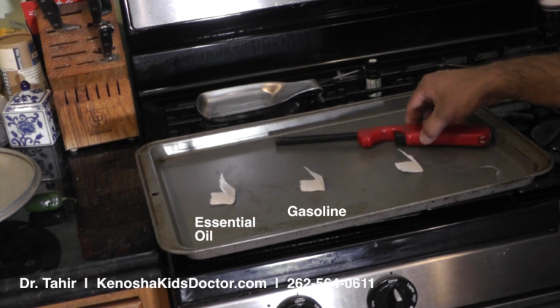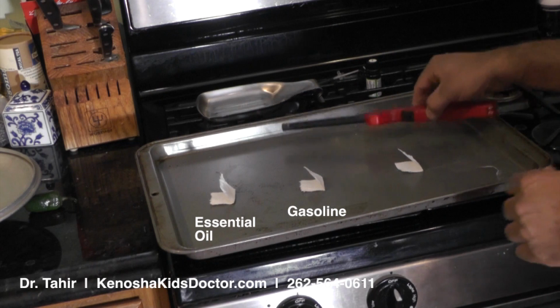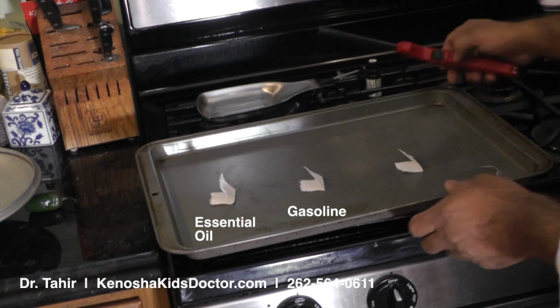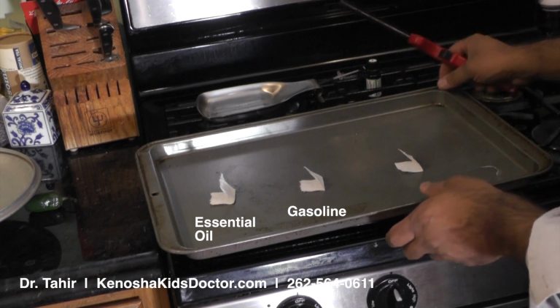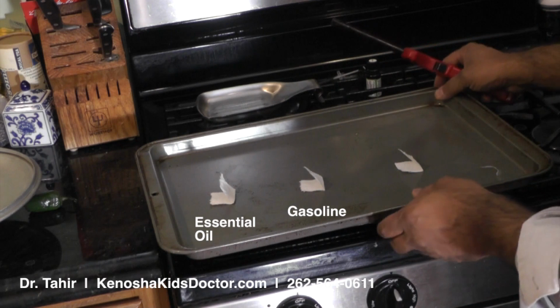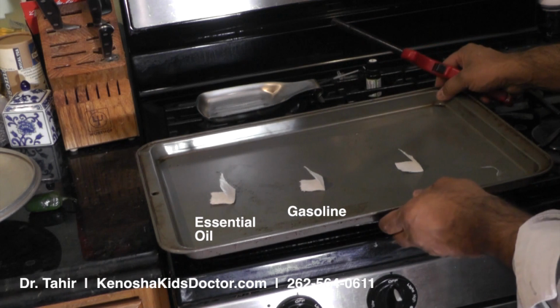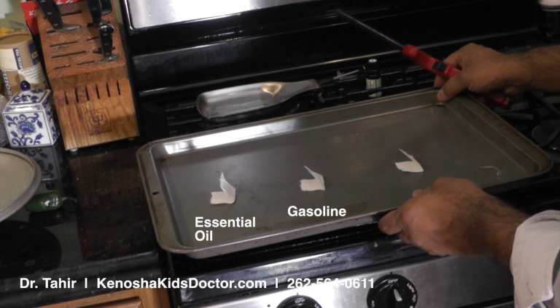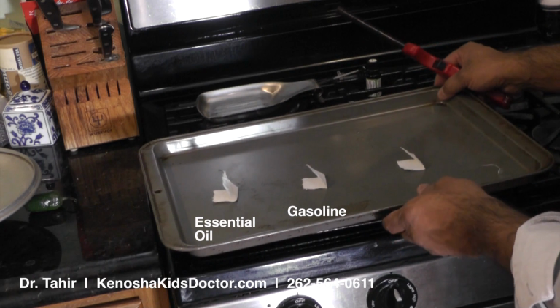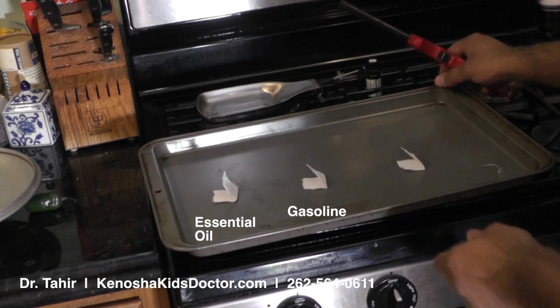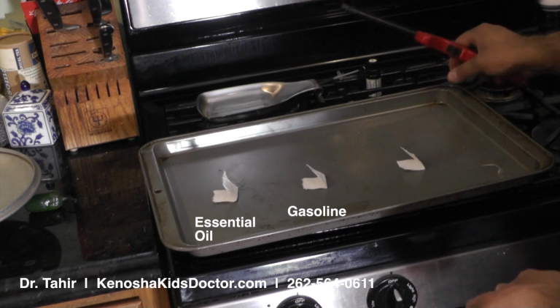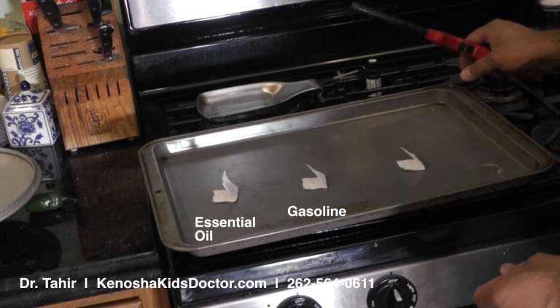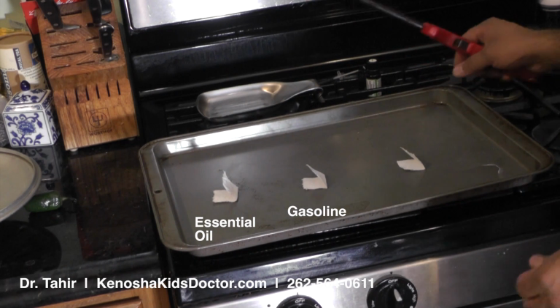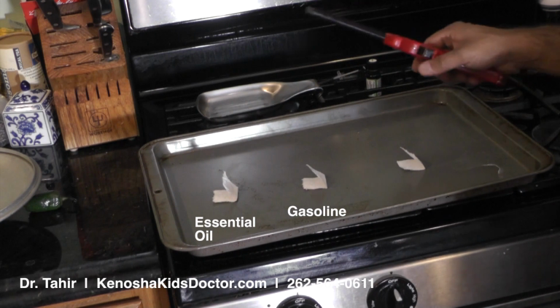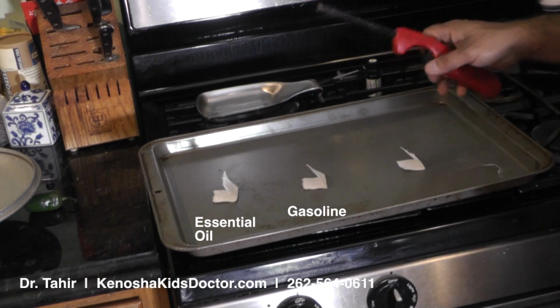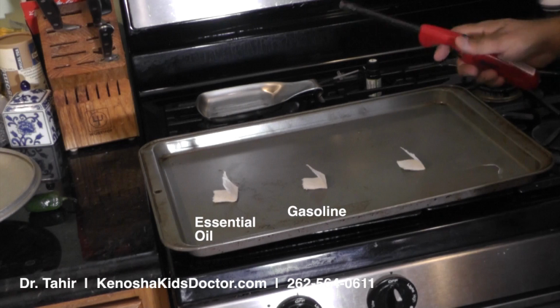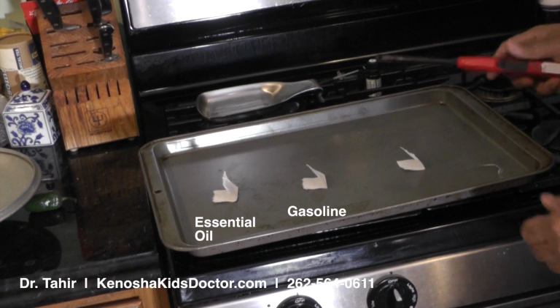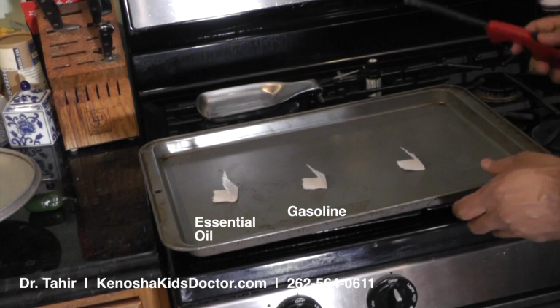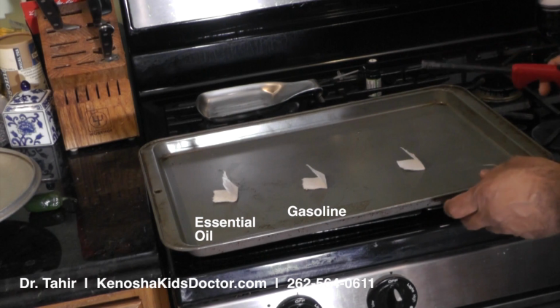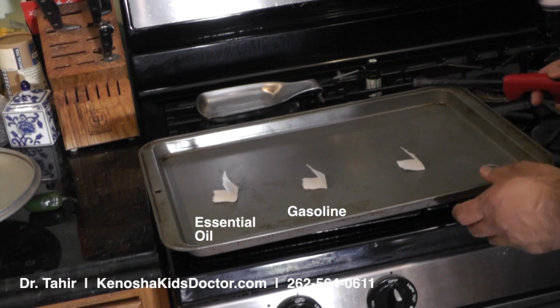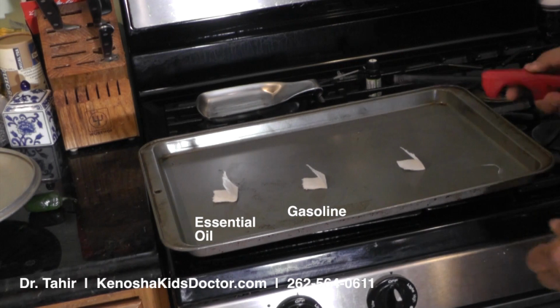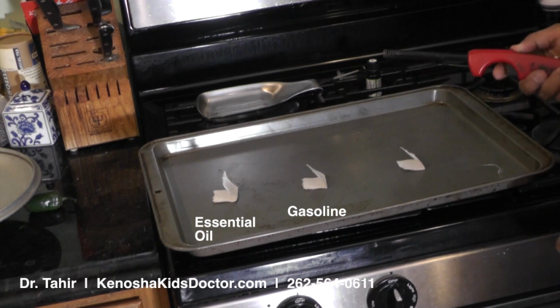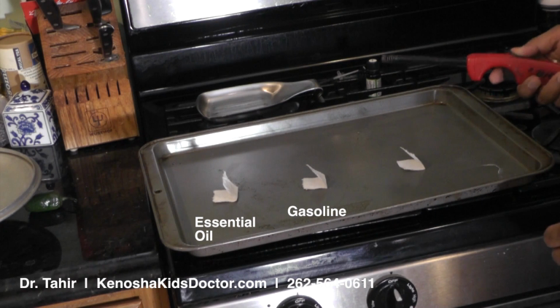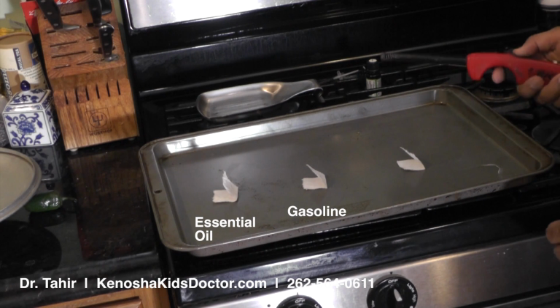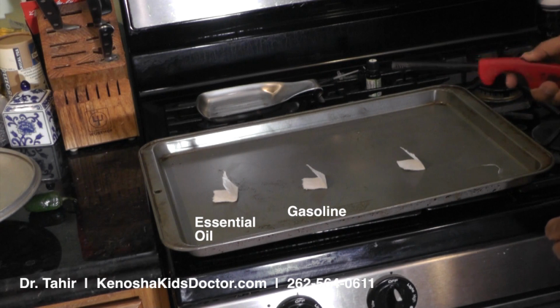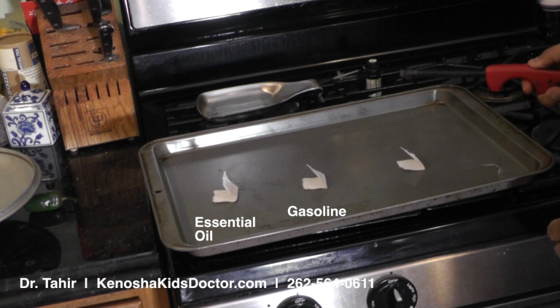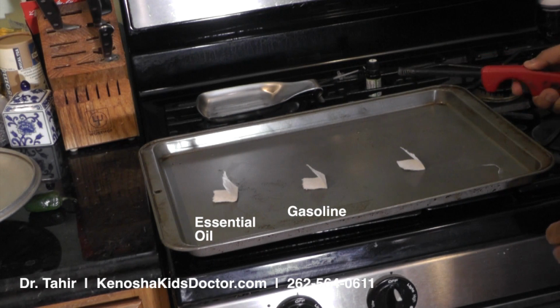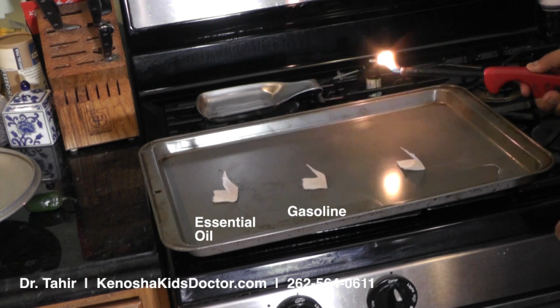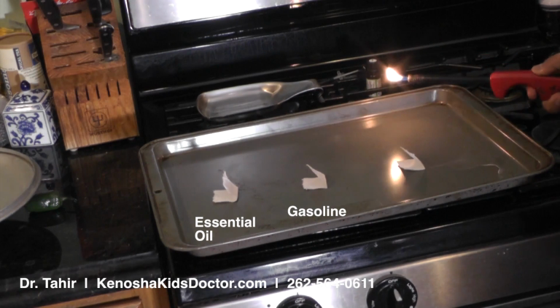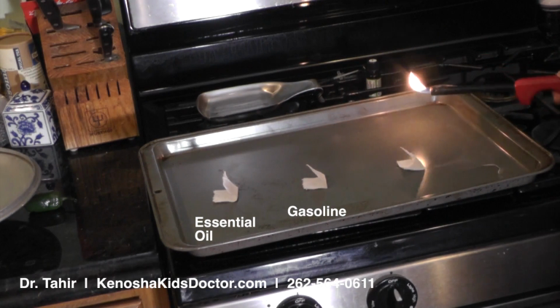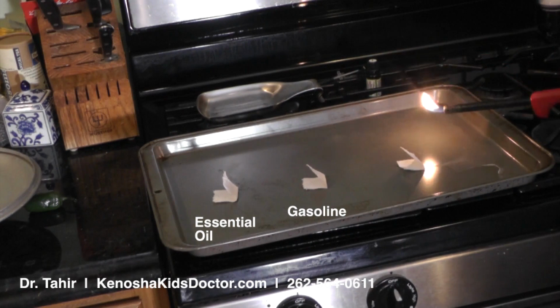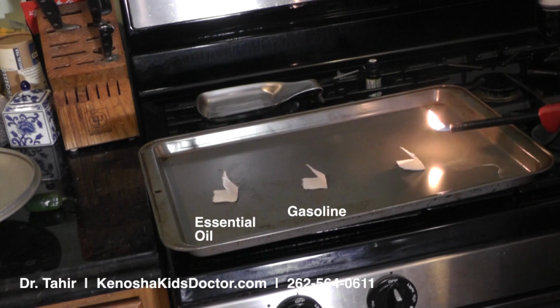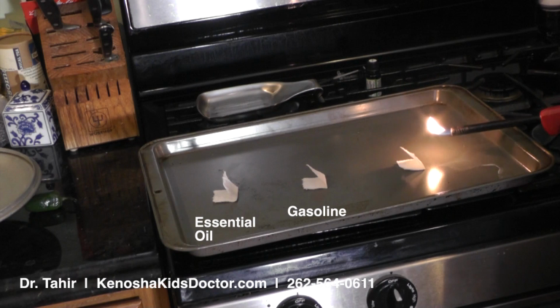Ladies and gentlemen, boys and girls, please don't try this at home, okay? So now let's begin. This is our paper towel without anything on there and let's see how this burns.